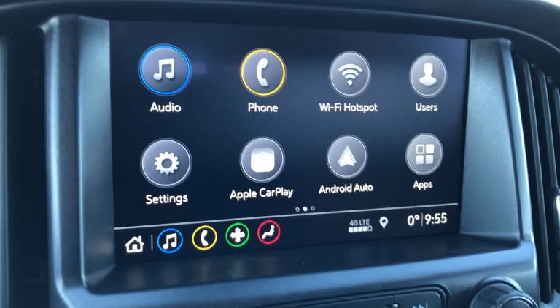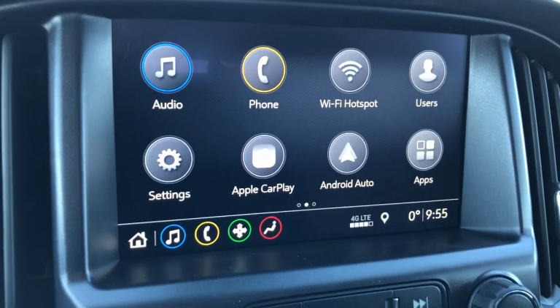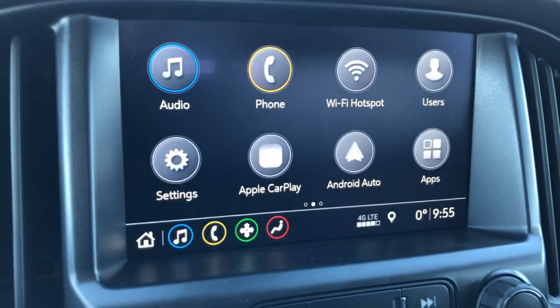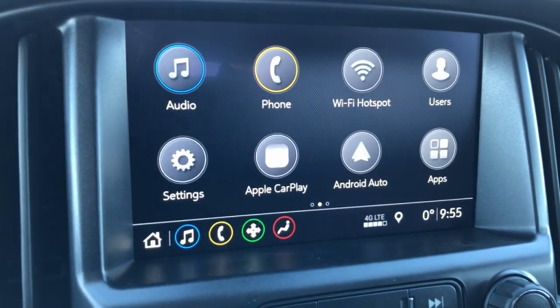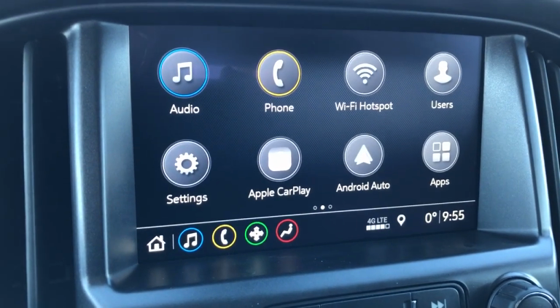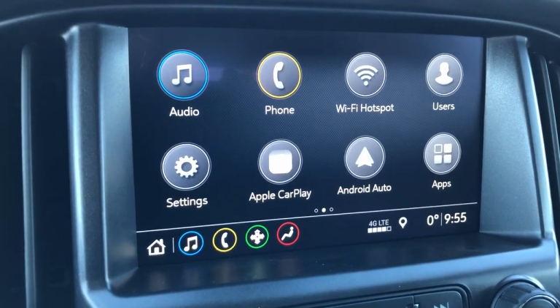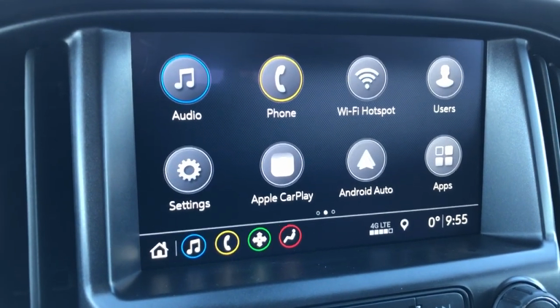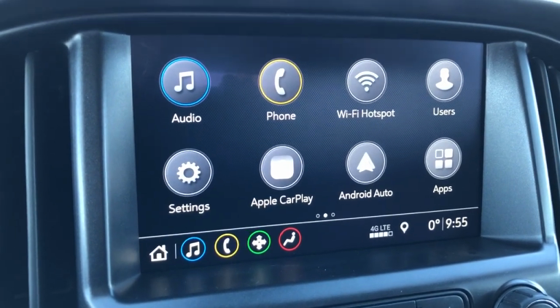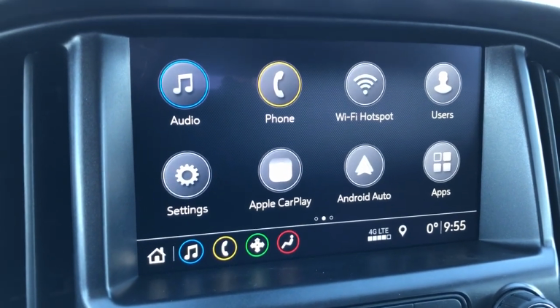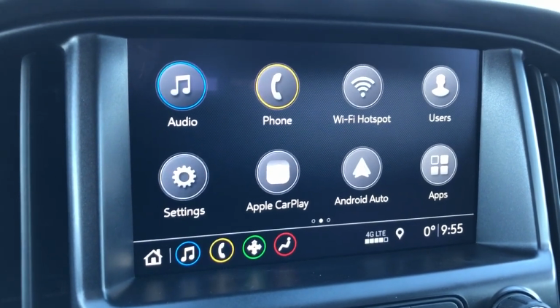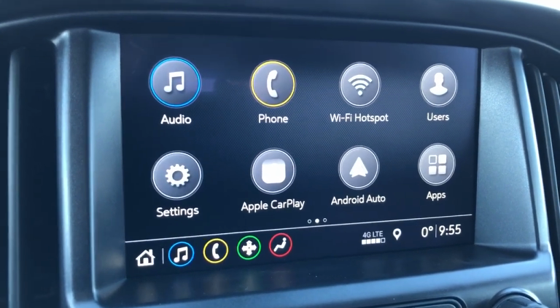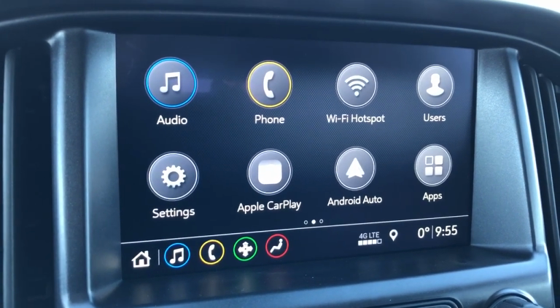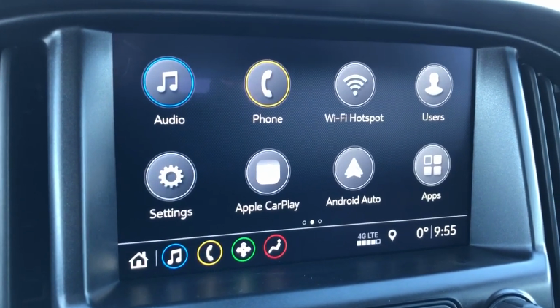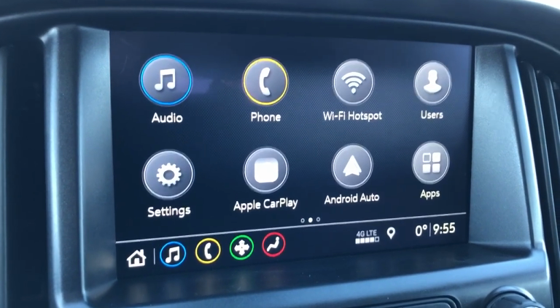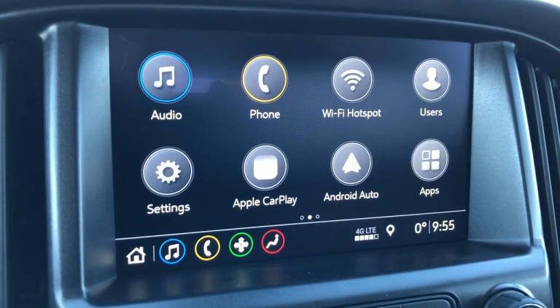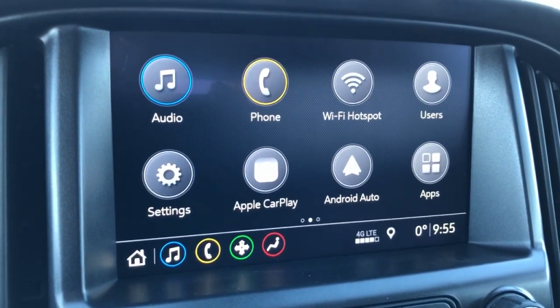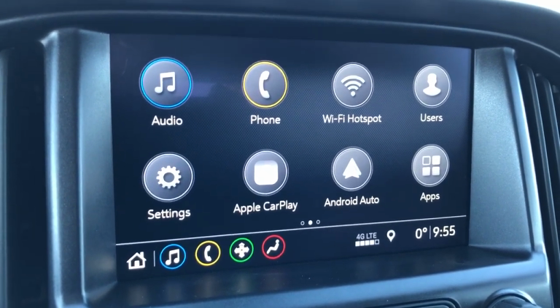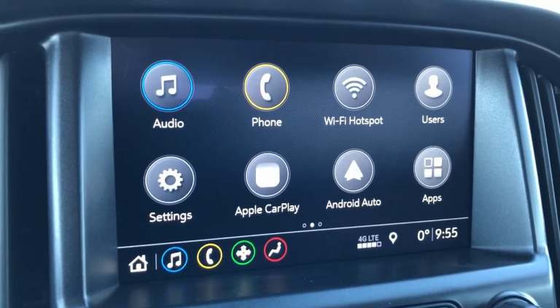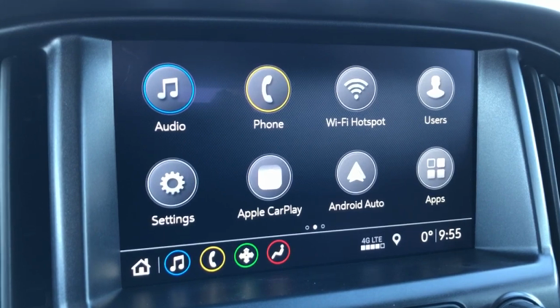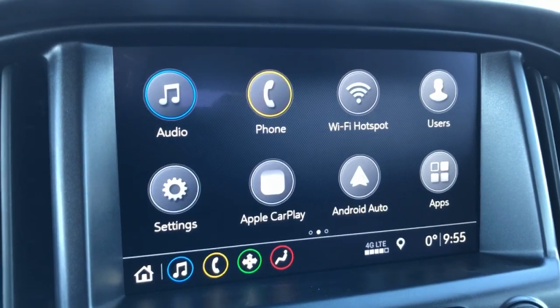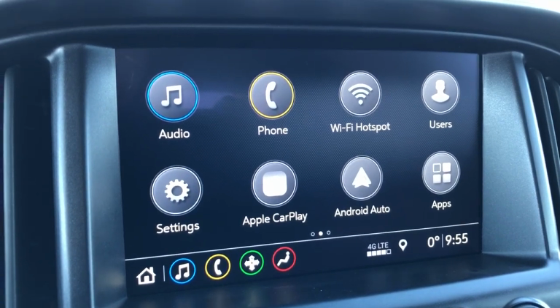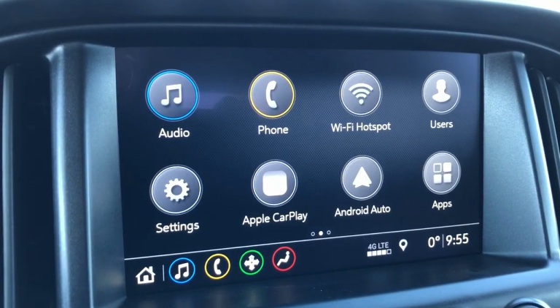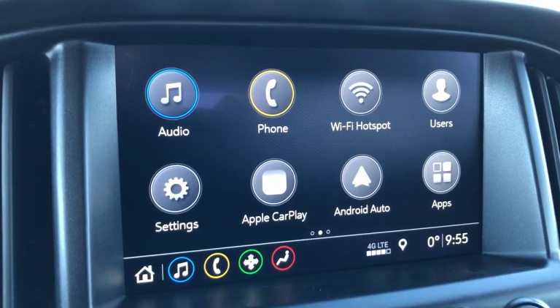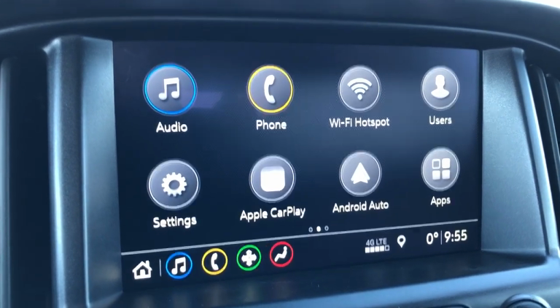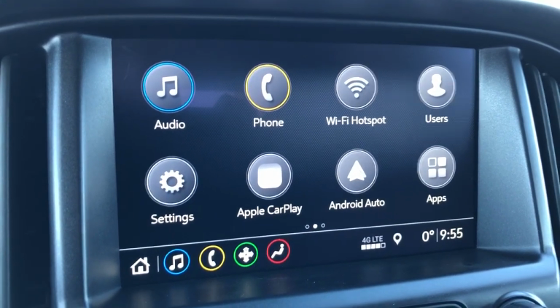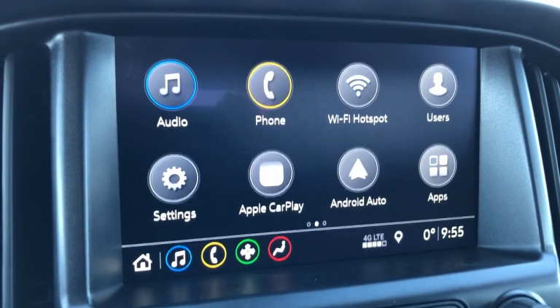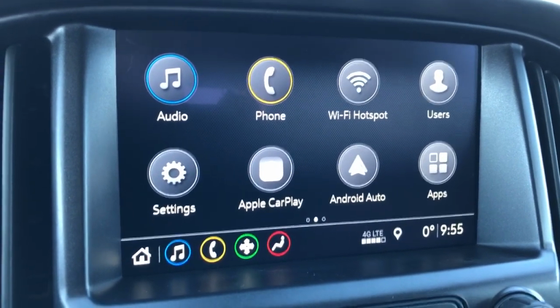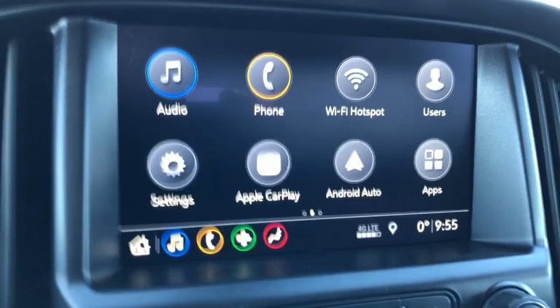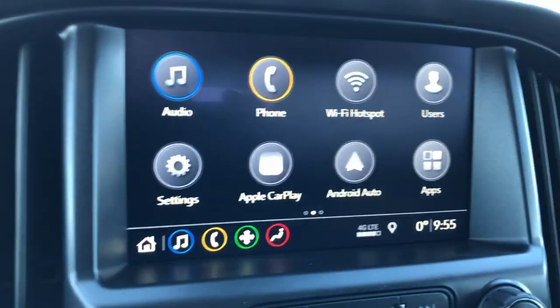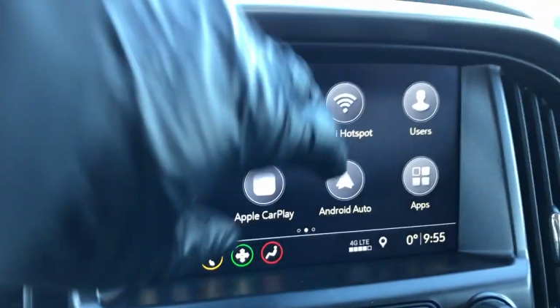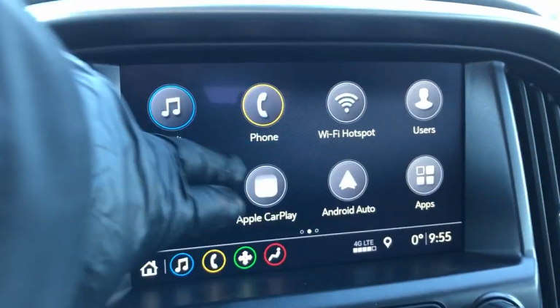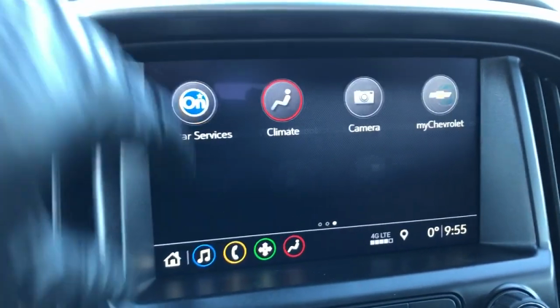The steering wheel is wrapped in black leather with gray stitching on the underside. Our infotainment screen displays our audio, phone, Wi-Fi hotspot, as well as users for the vehicle. The Colorado also comes equipped with Apple CarPlay and Android Auto.